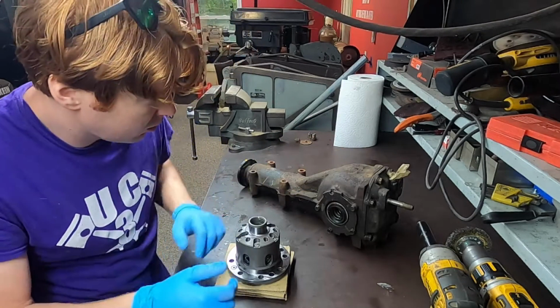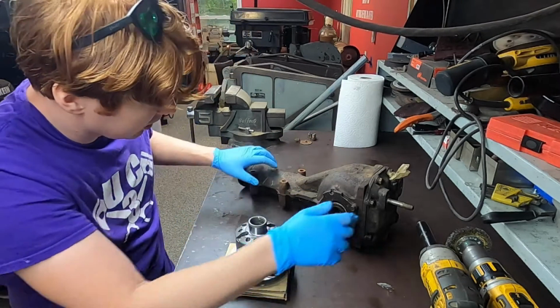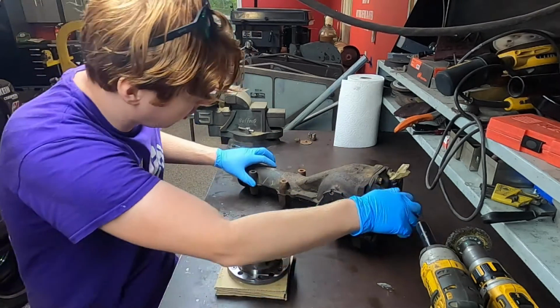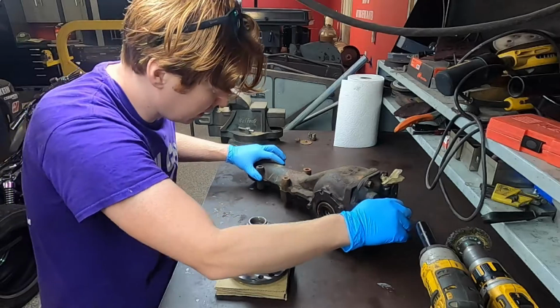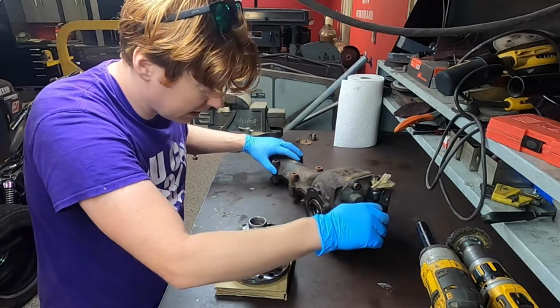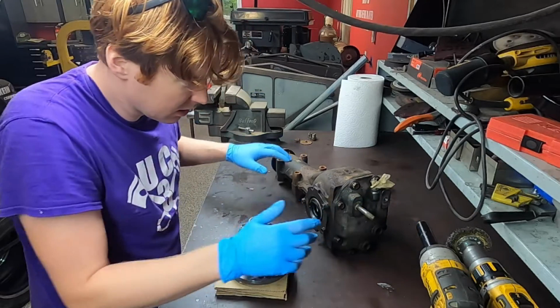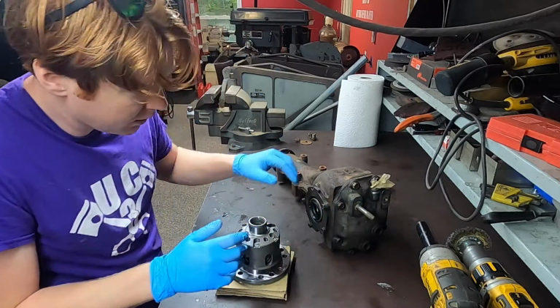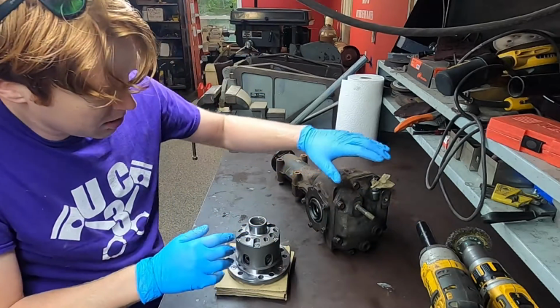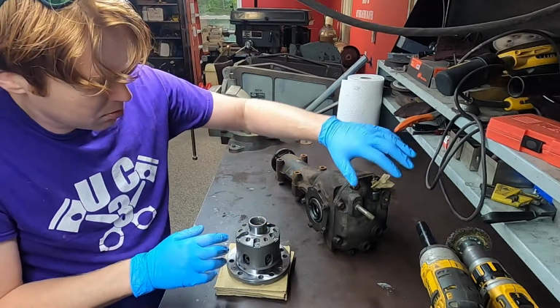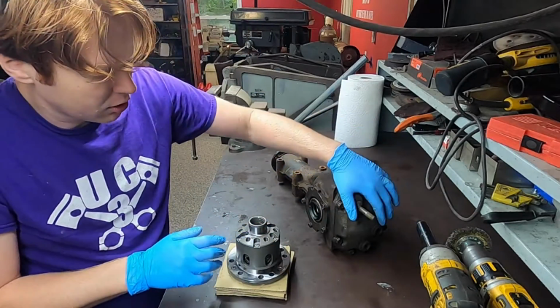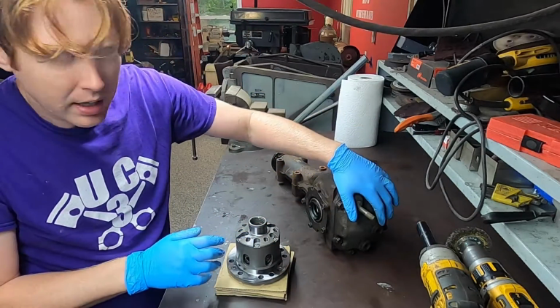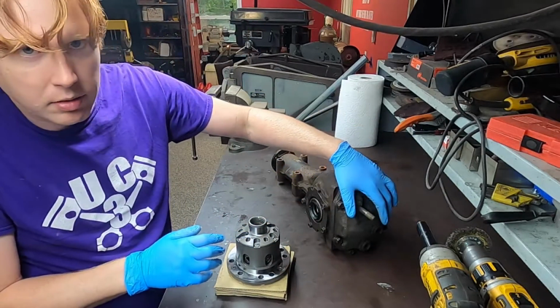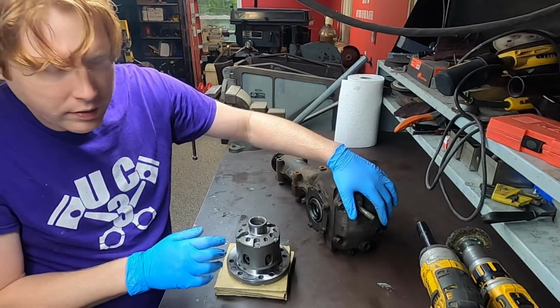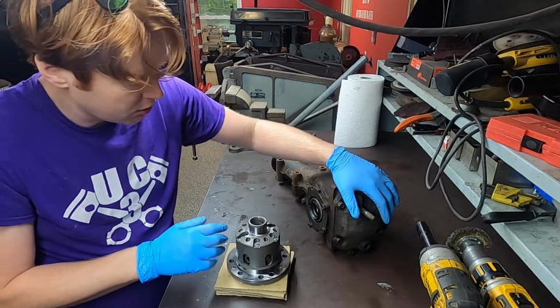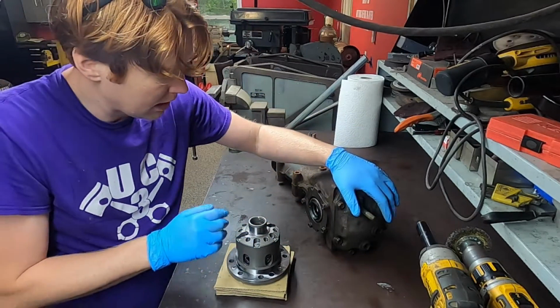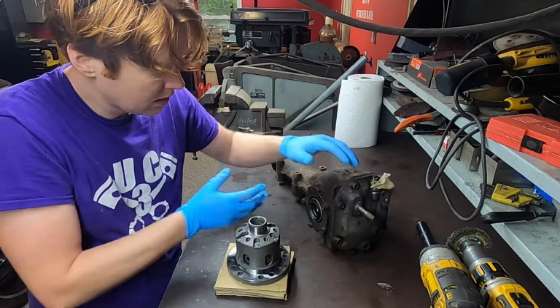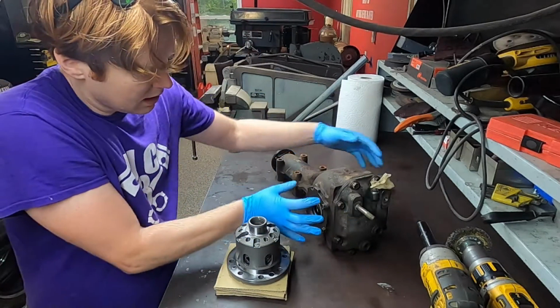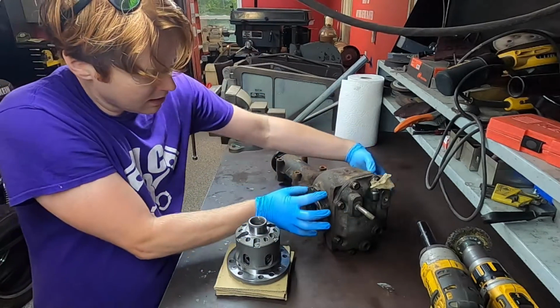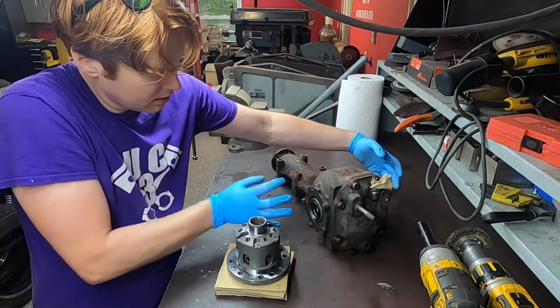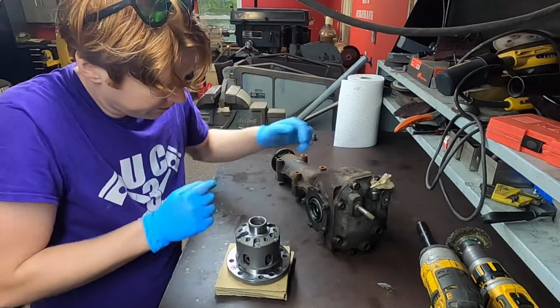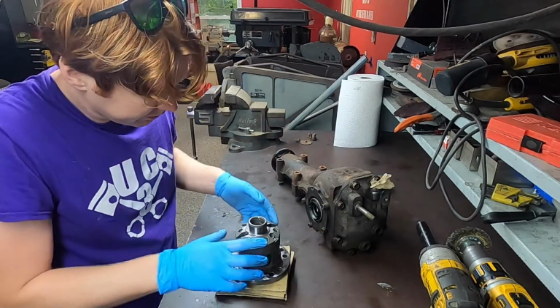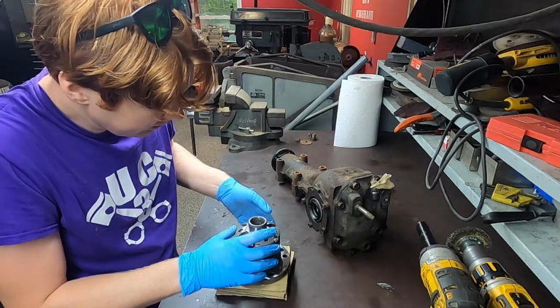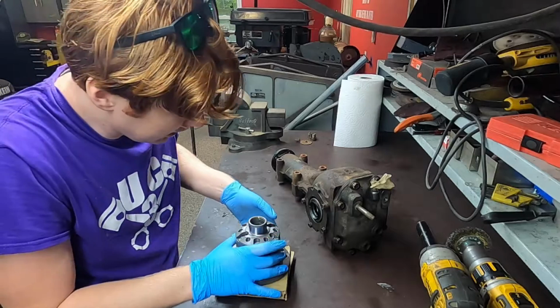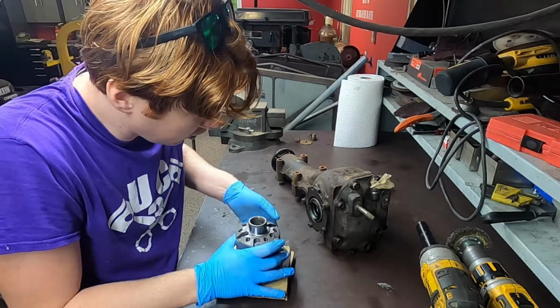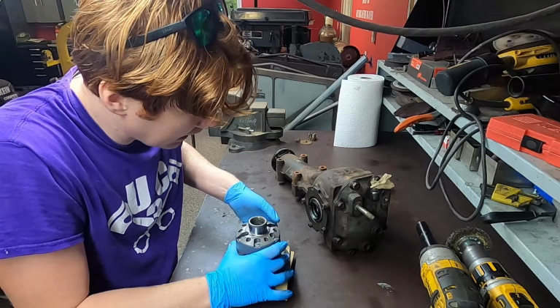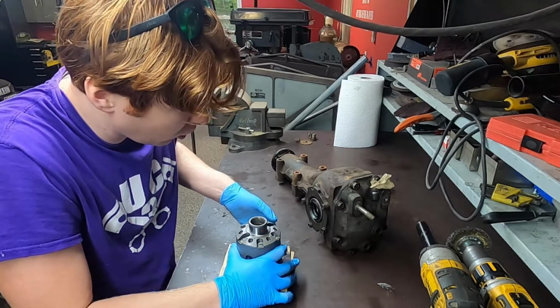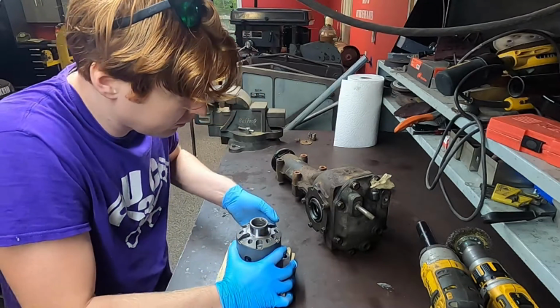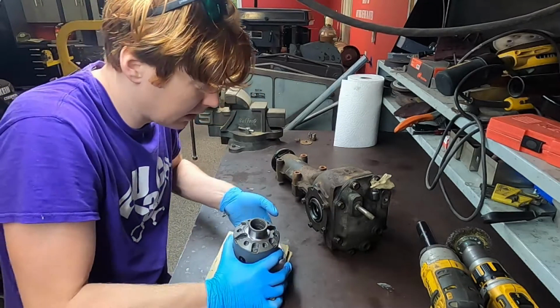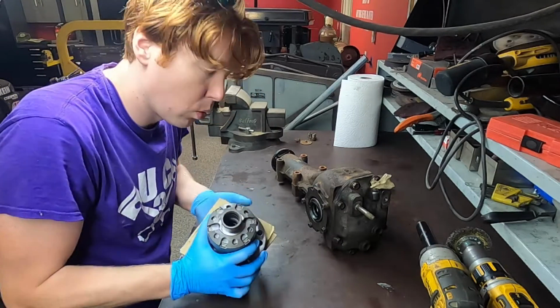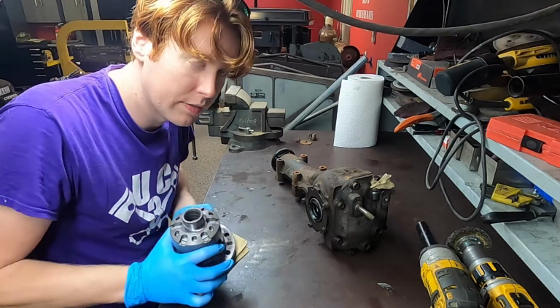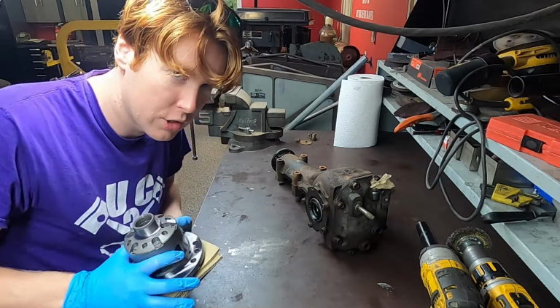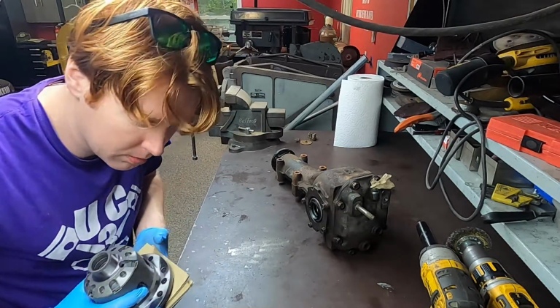We're going to start by getting the diff out of the way. We'll get this back cover off, get this drained, and then take the side caps off and get the old differential out.